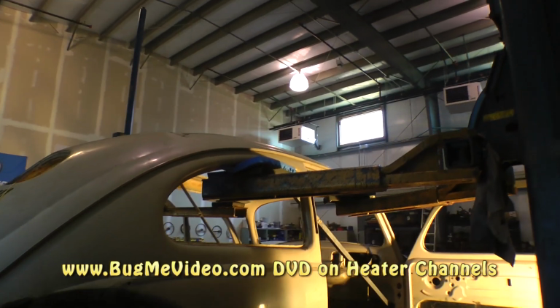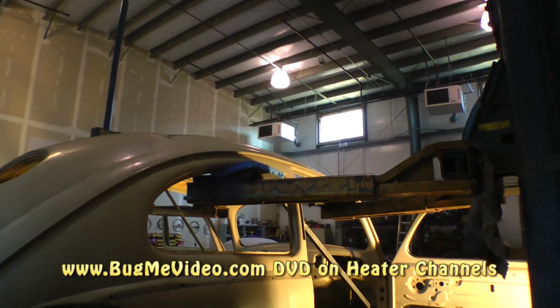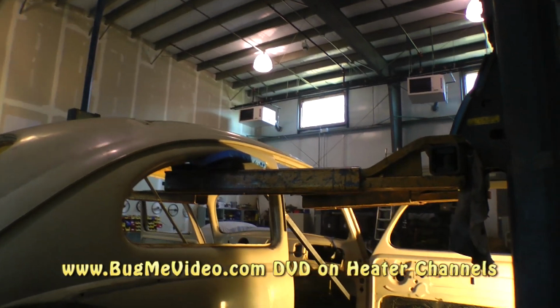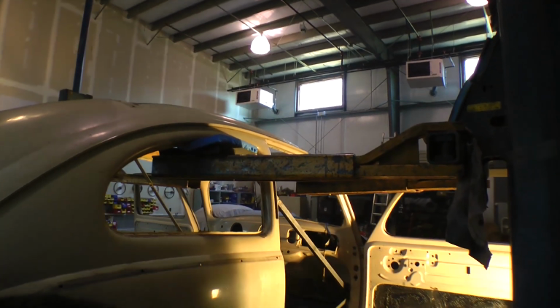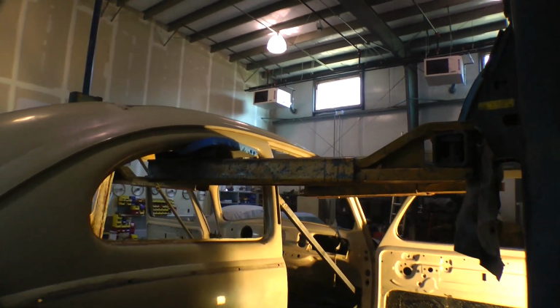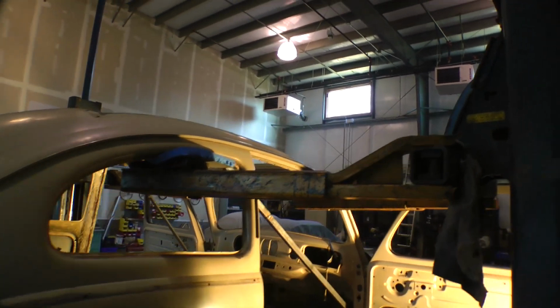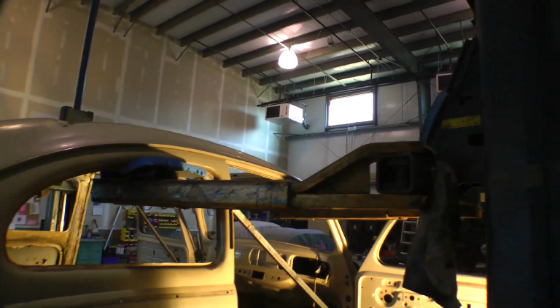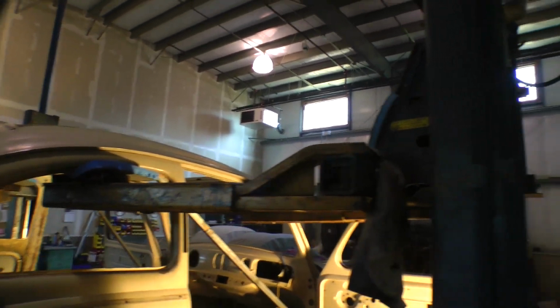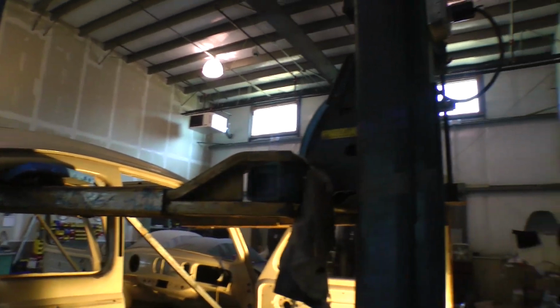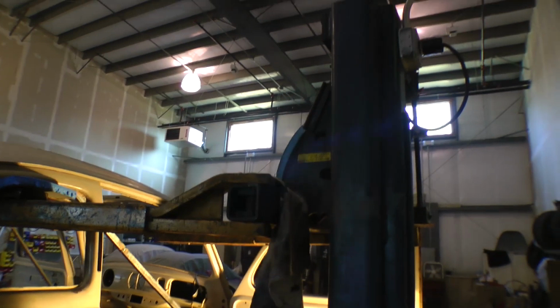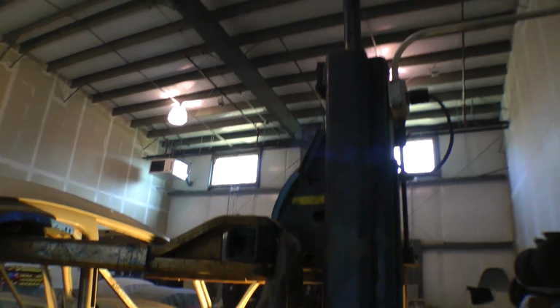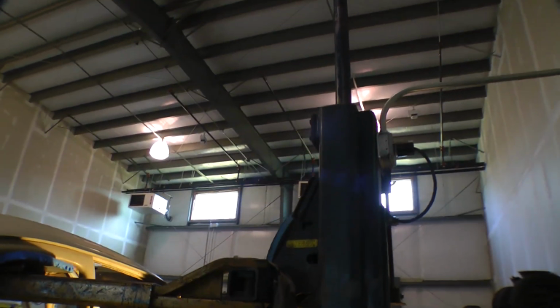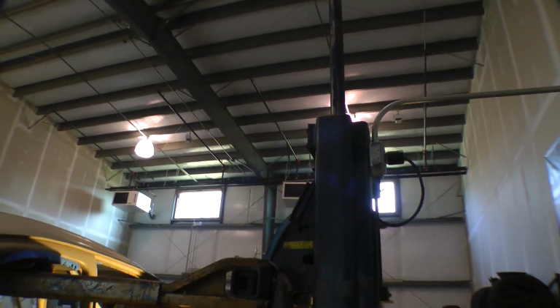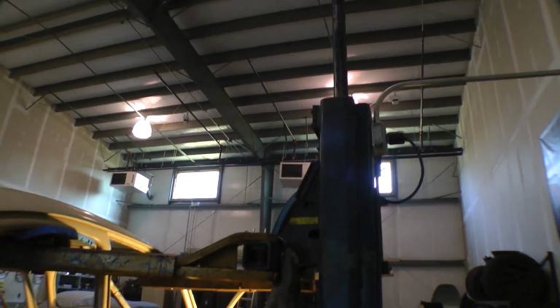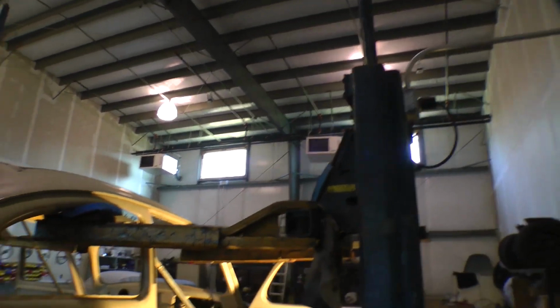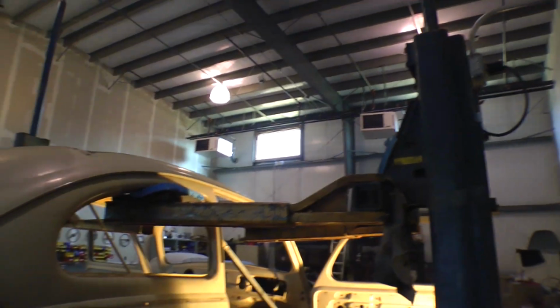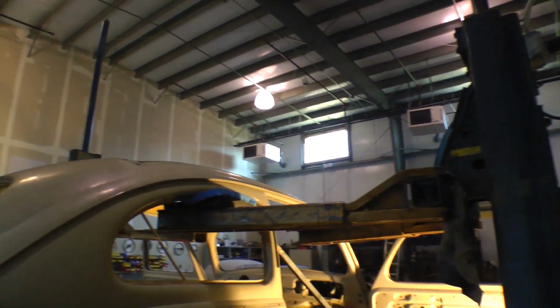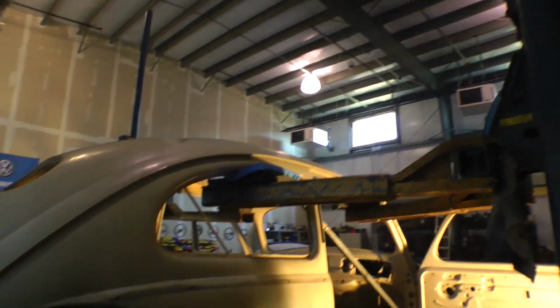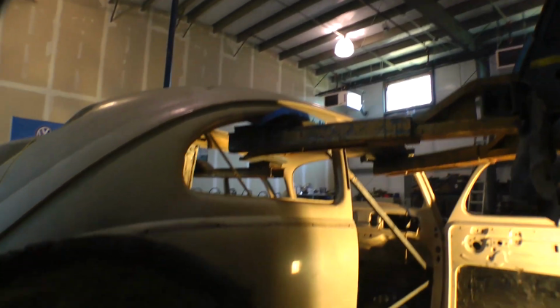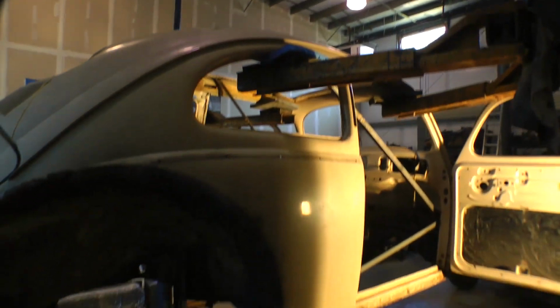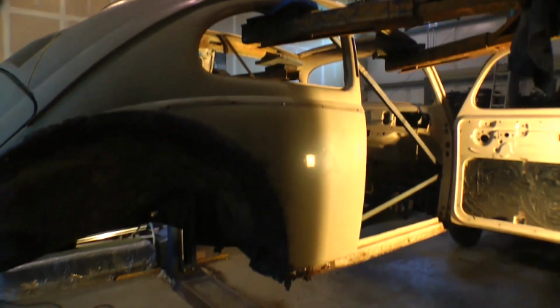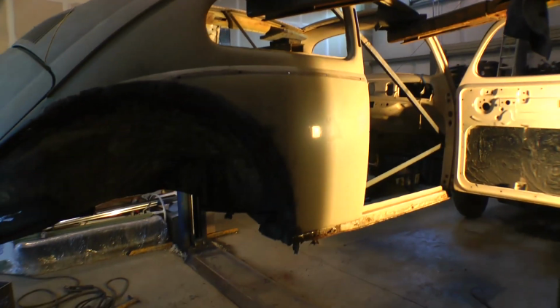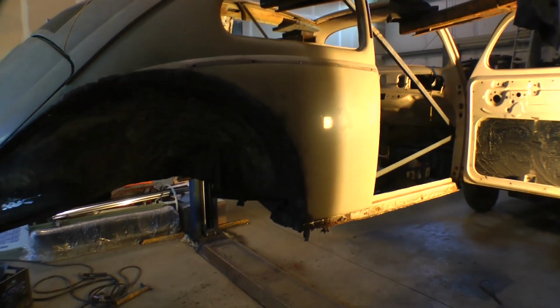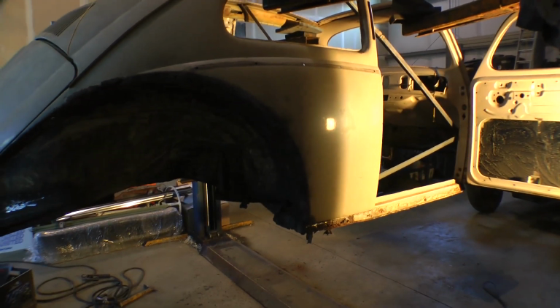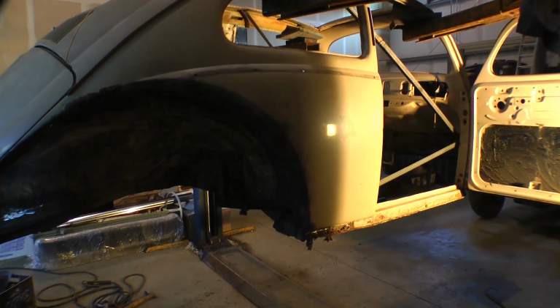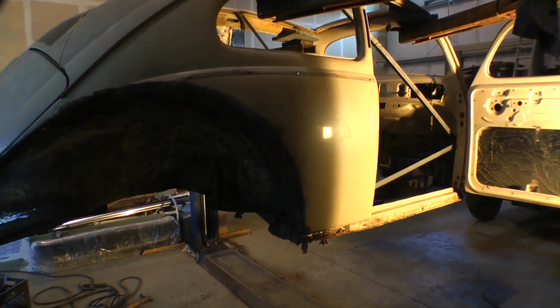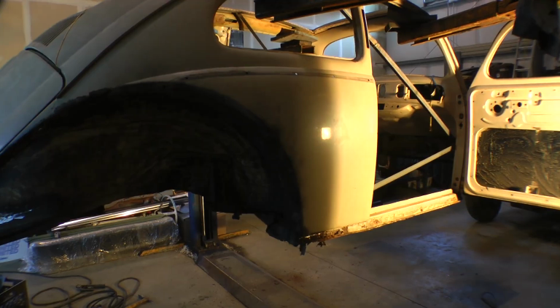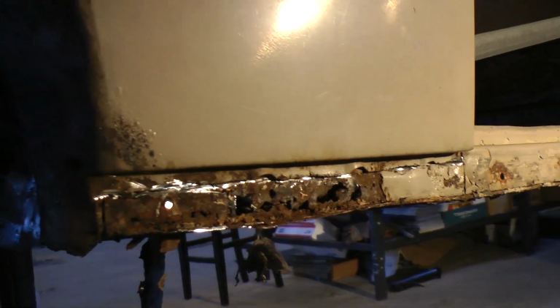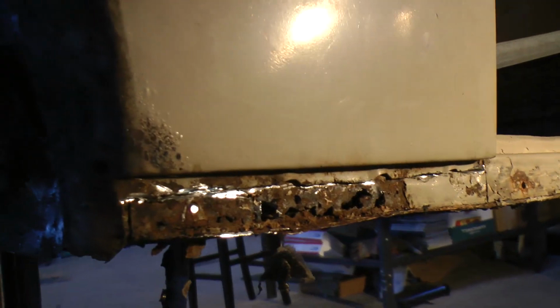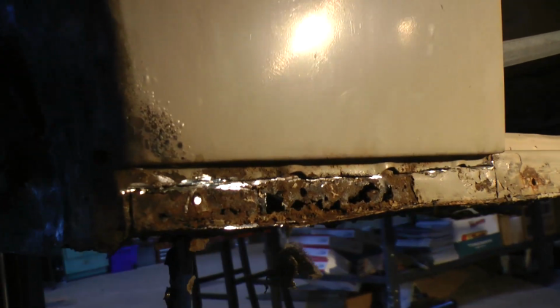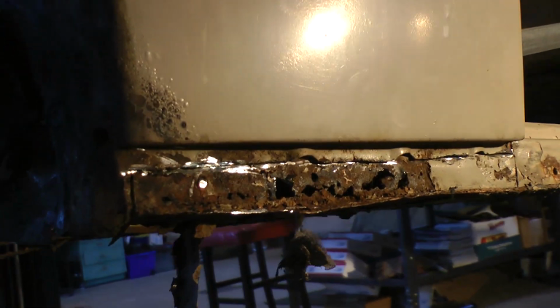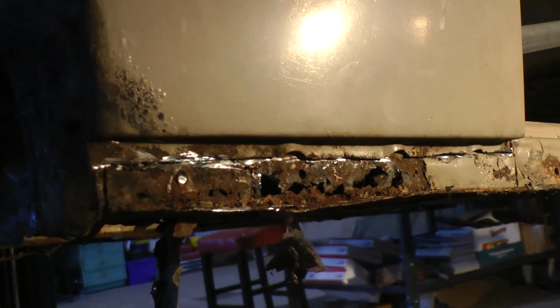The first thing we did was completely gut the car, as I do with all my cars. Everything's gutted and stripped down to a bare shell, and we took the body off the chassis, which is ideal for doing this job.